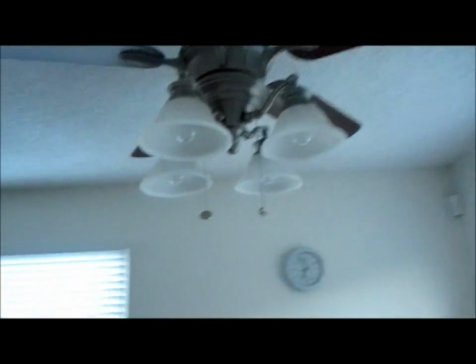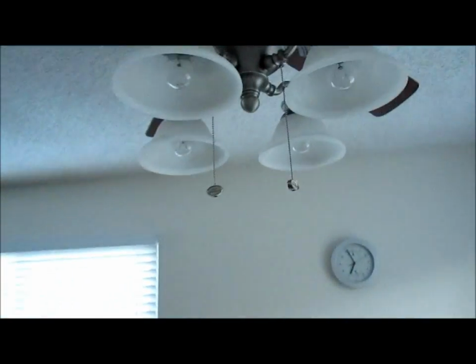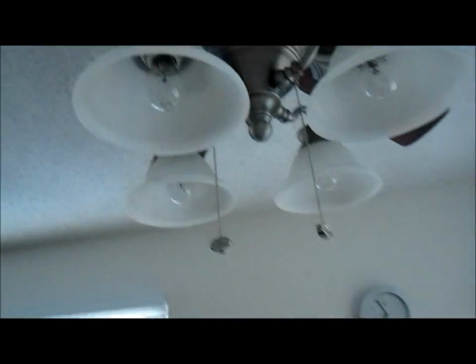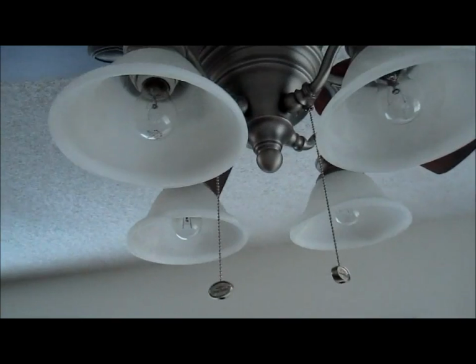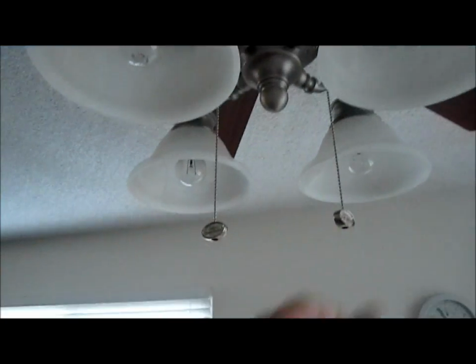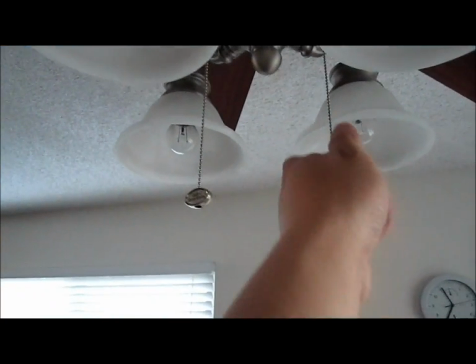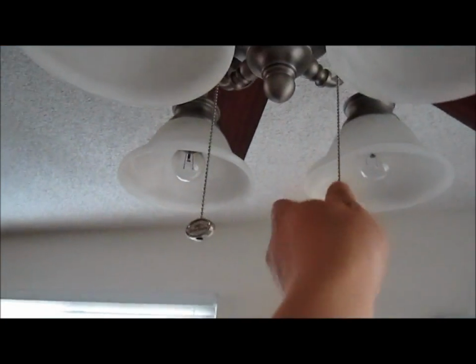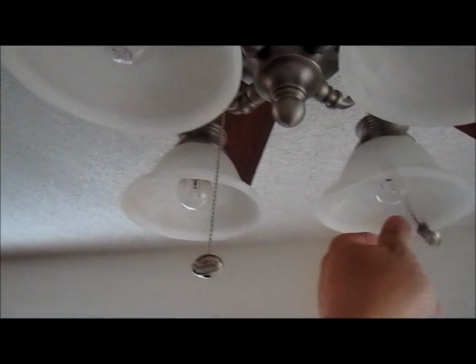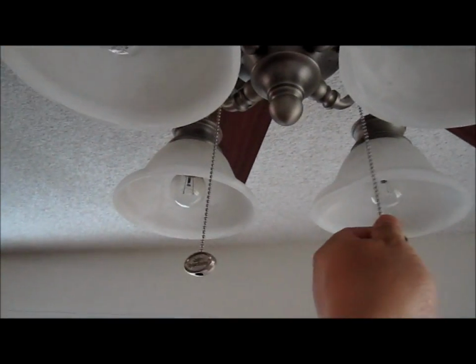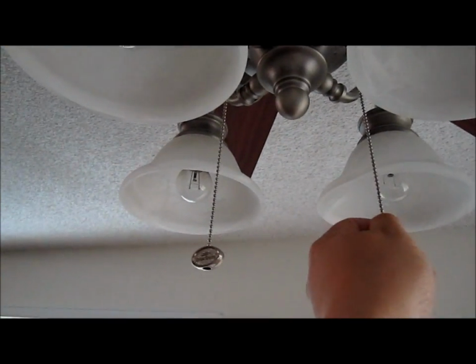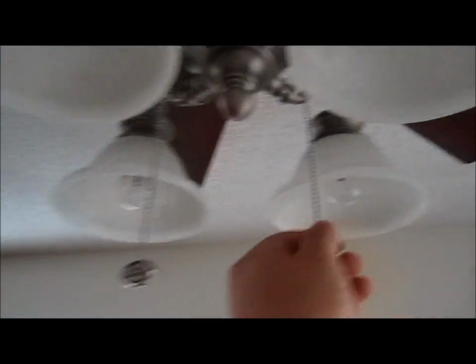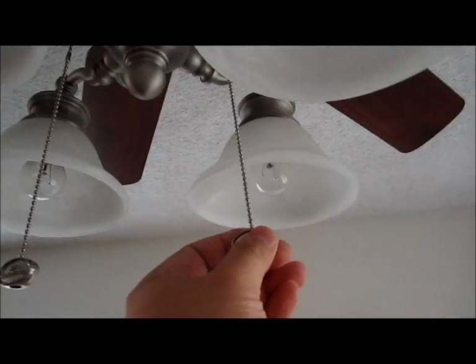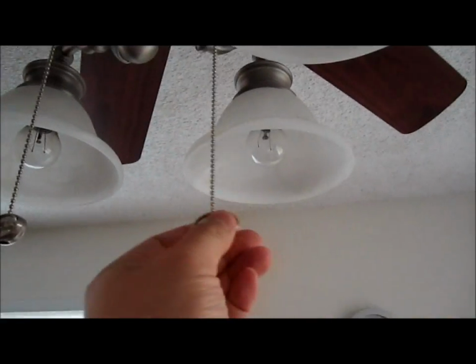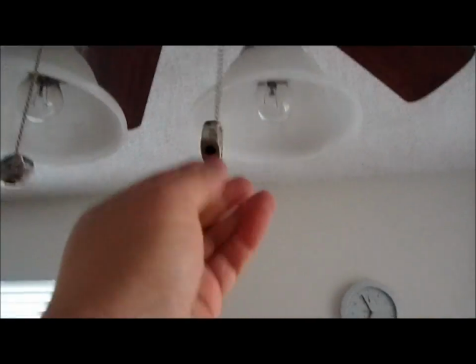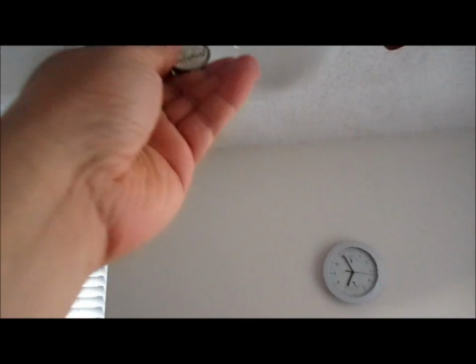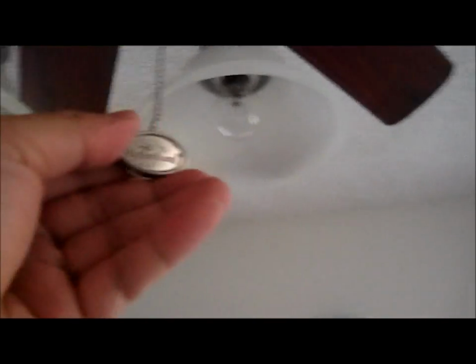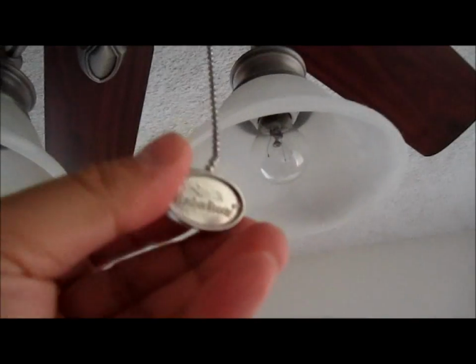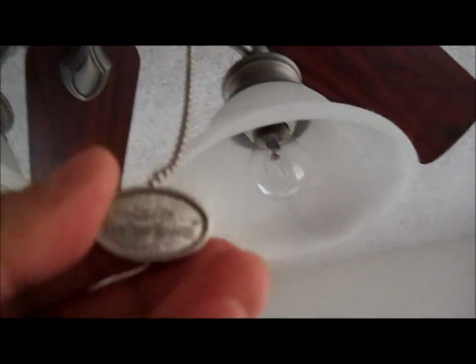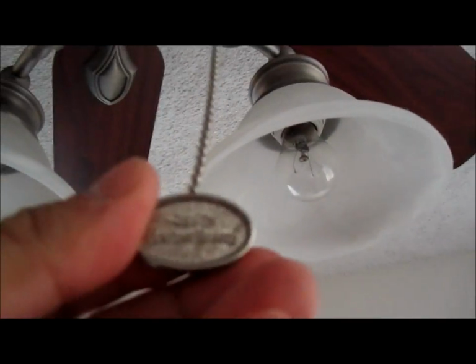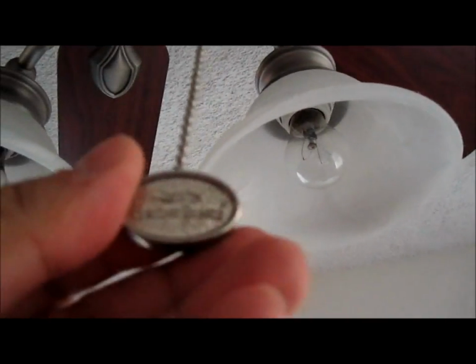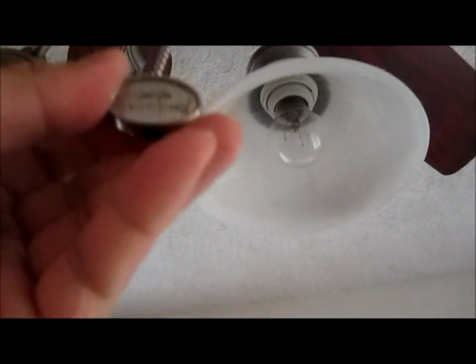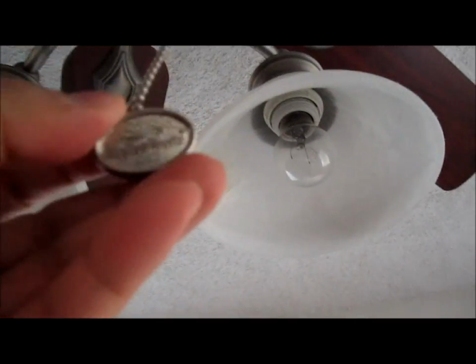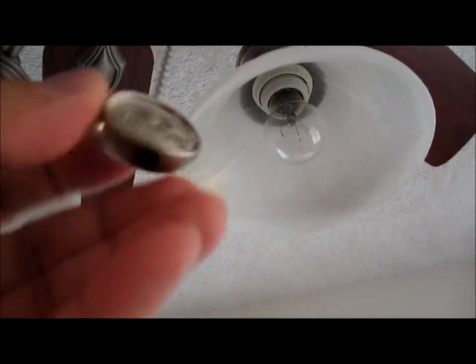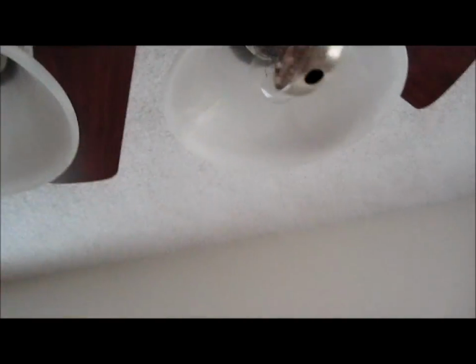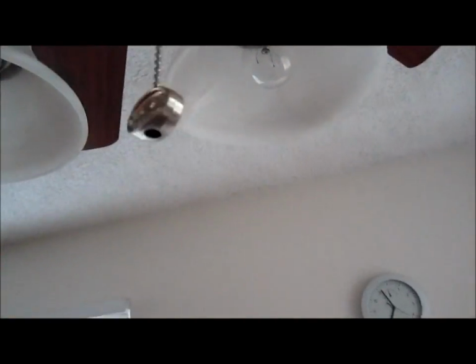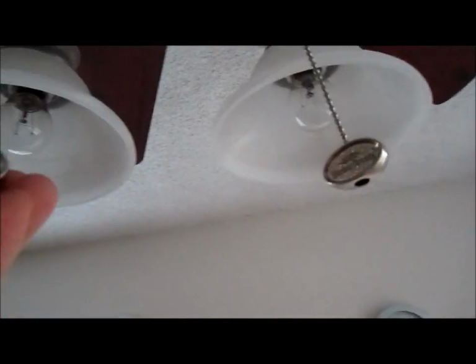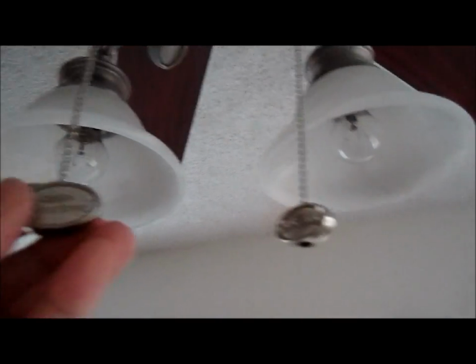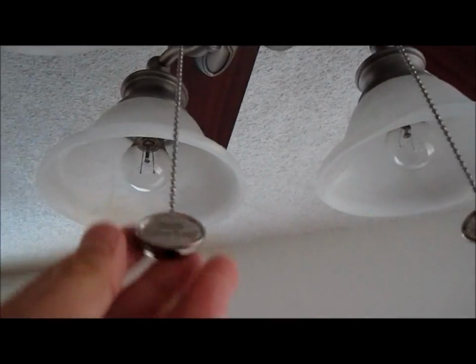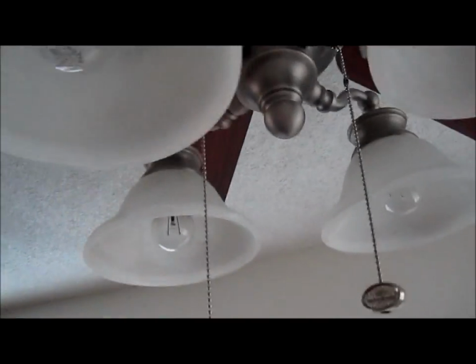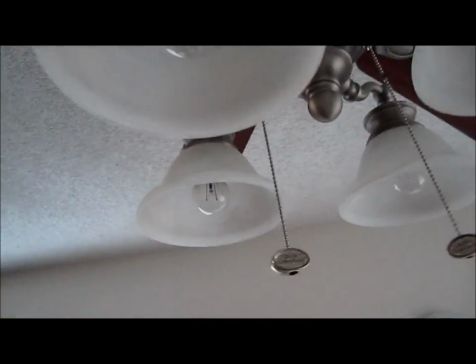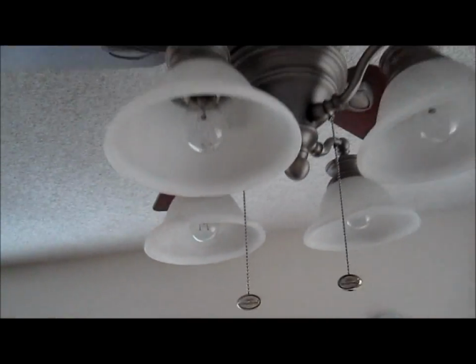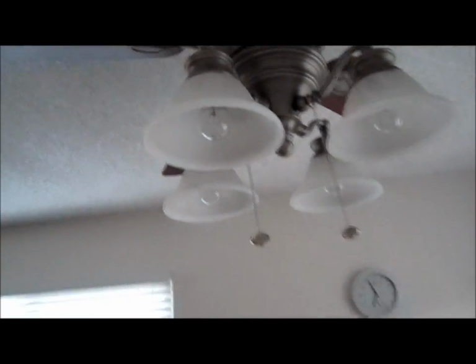I'm going to be using this thing since 2000. I'm going to turn off the light and pull one of these. Just let you see — it is the Harbor Breeze brand and this is nickel. You can't find this one made anymore.